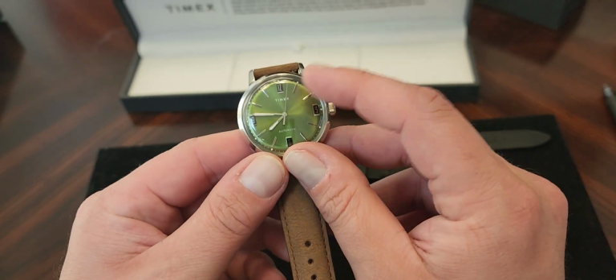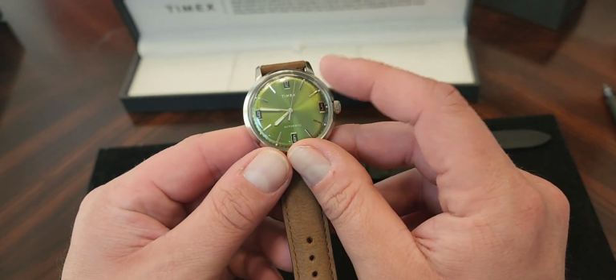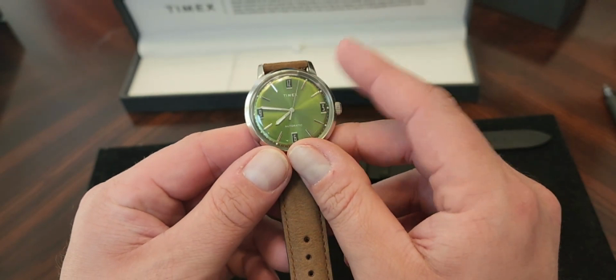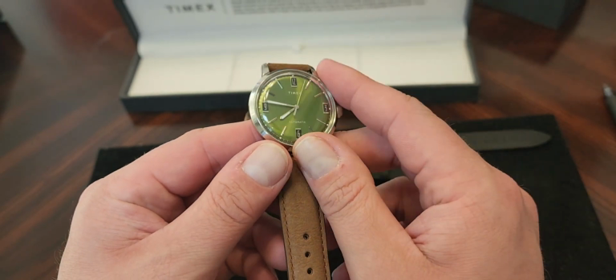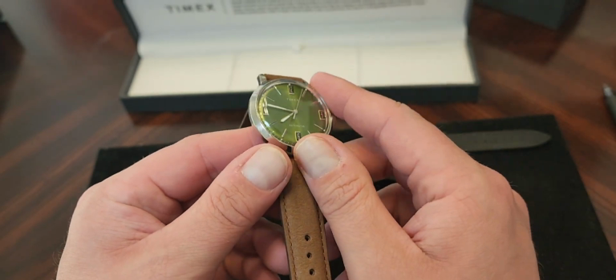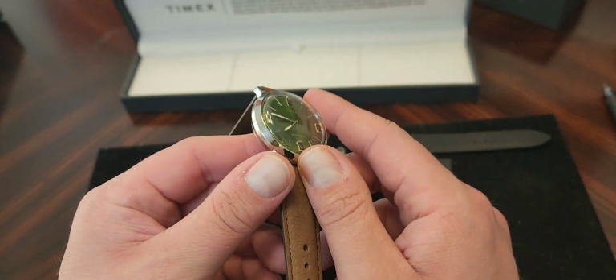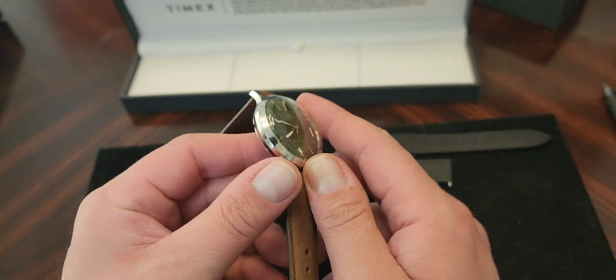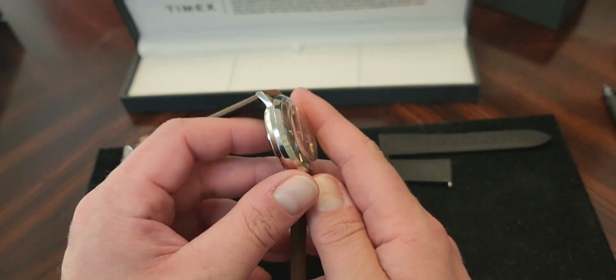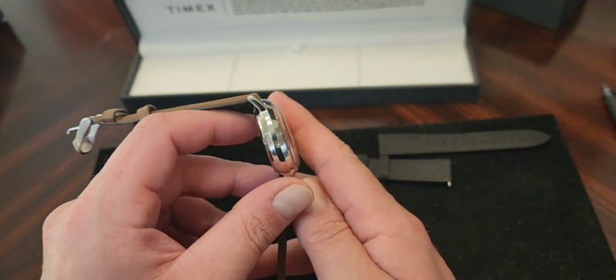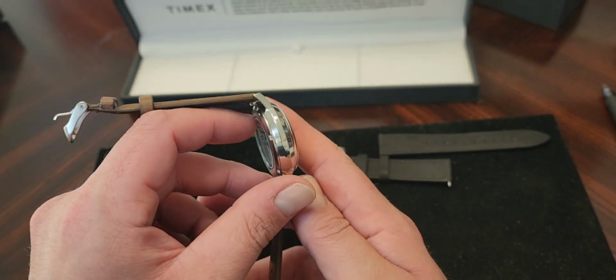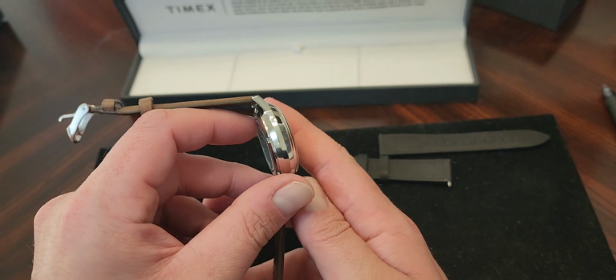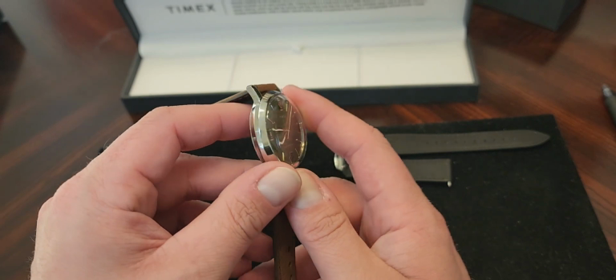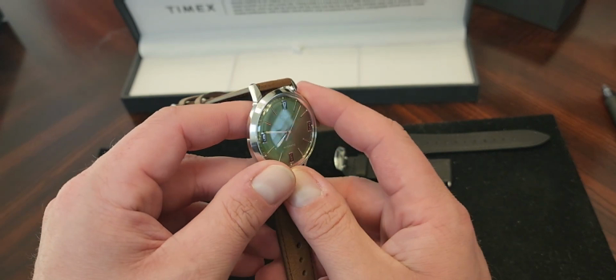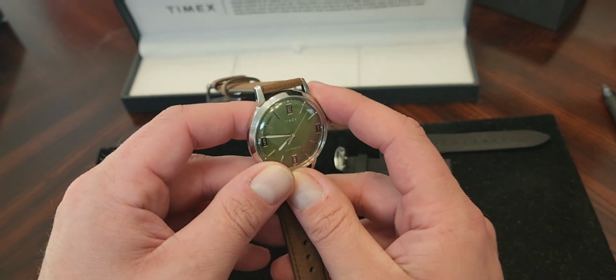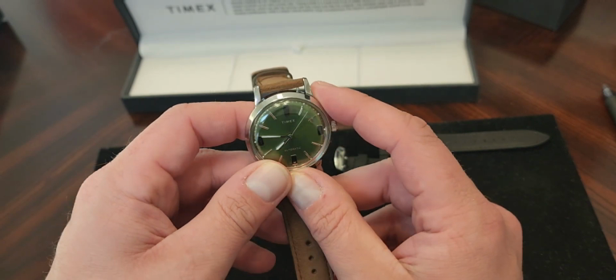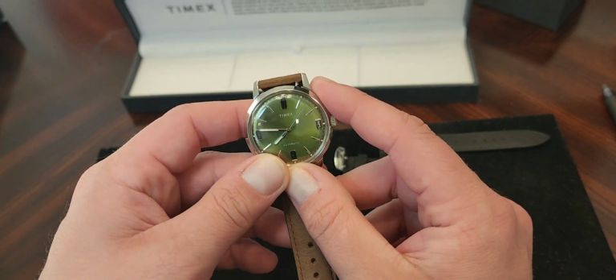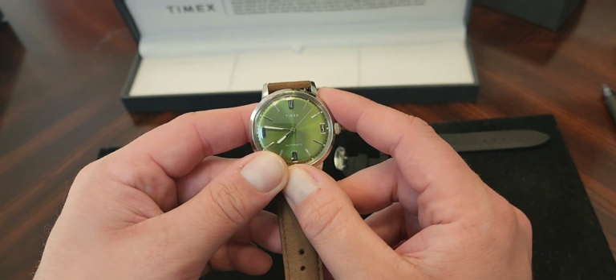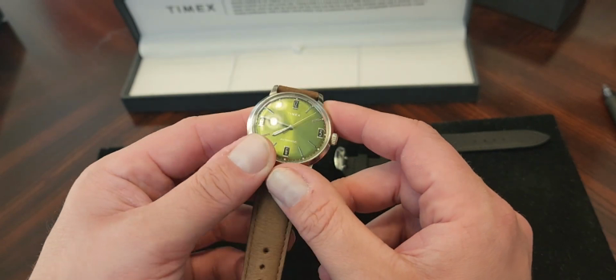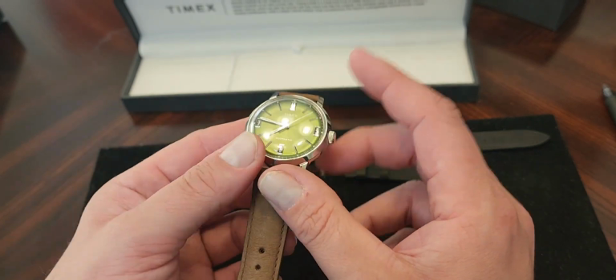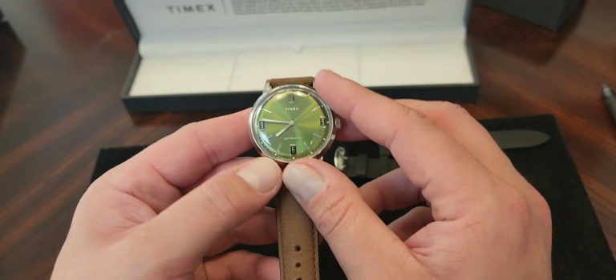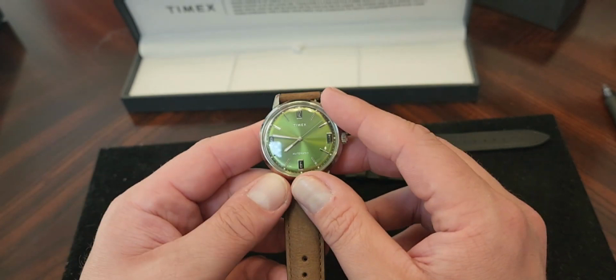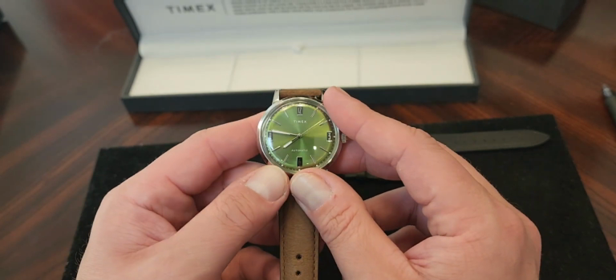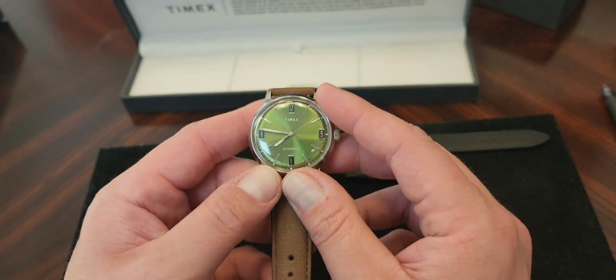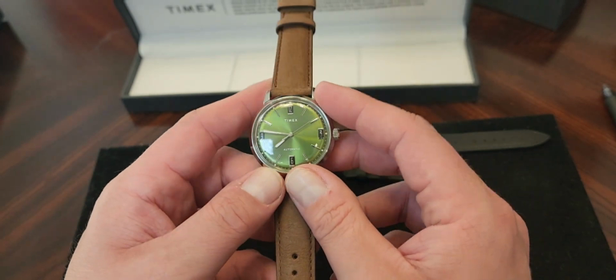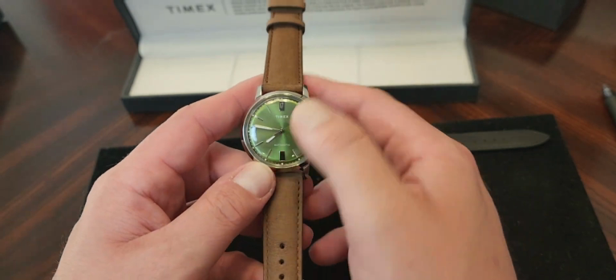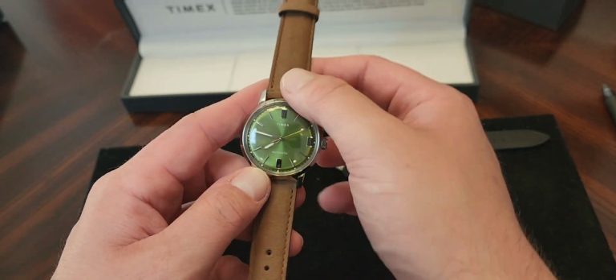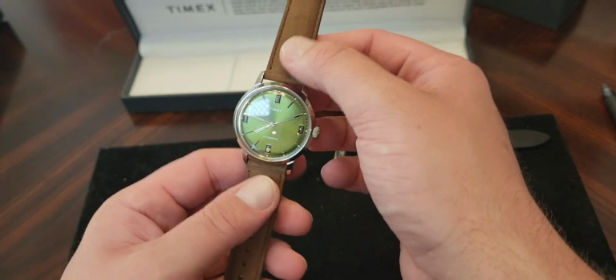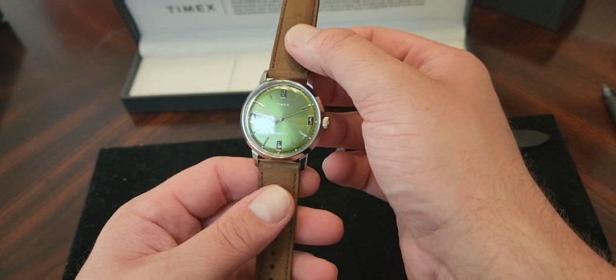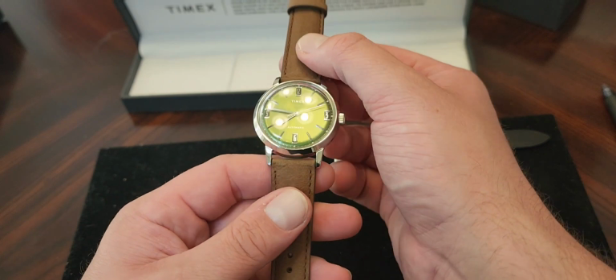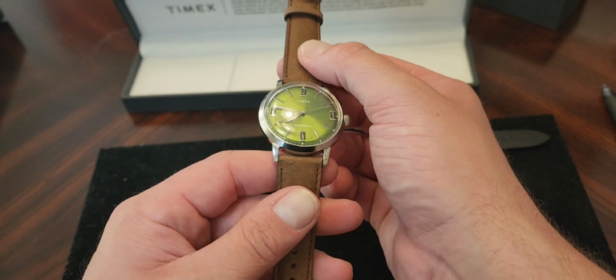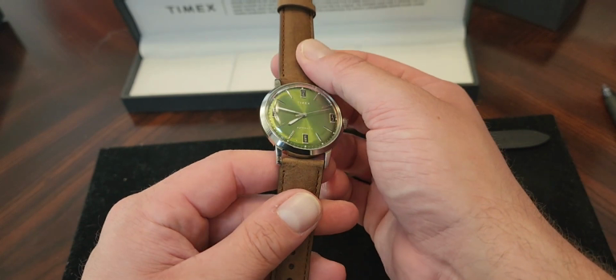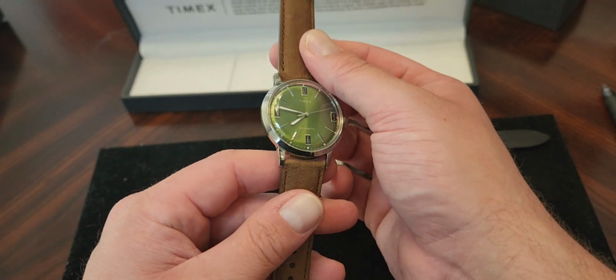Green dials are pretty in fashion right now, and I don't have a green dial watch — most of mine are blue. This also comes in blue, but I had to force myself to get something different.